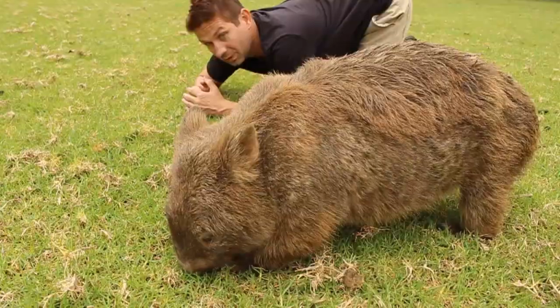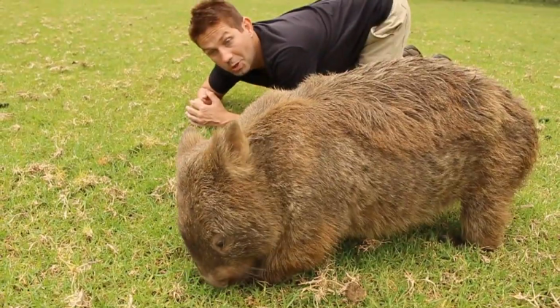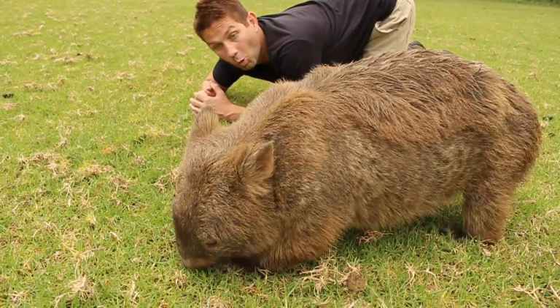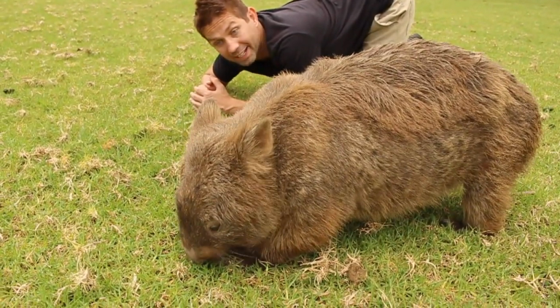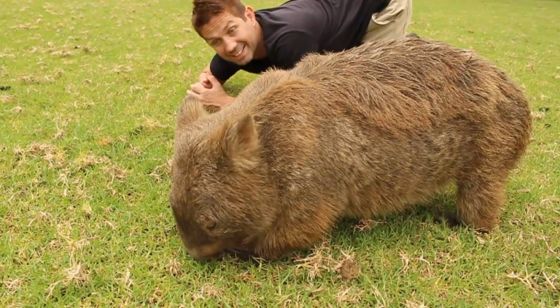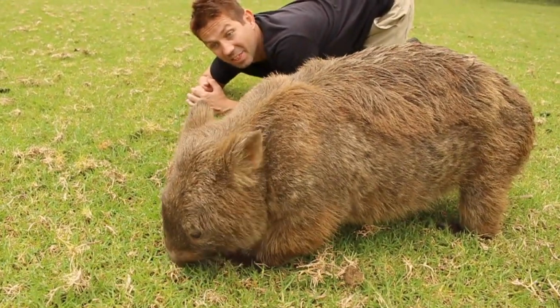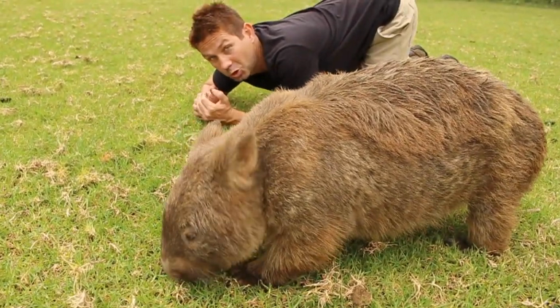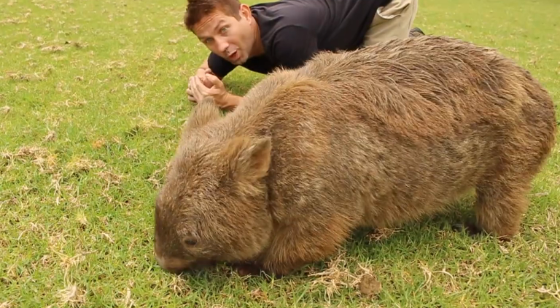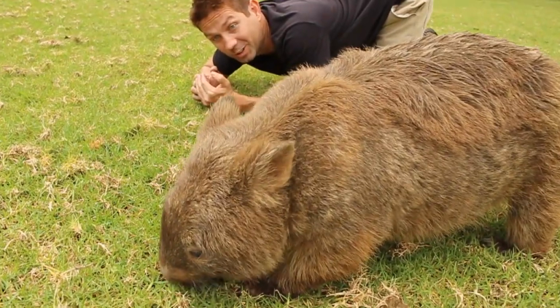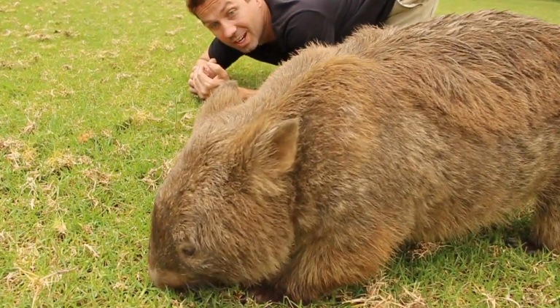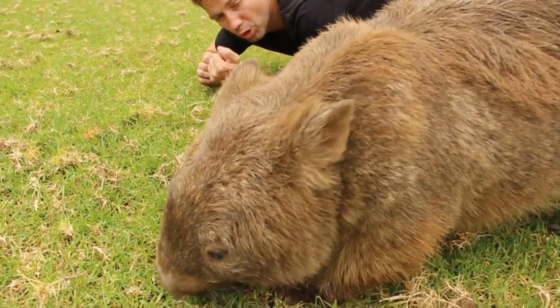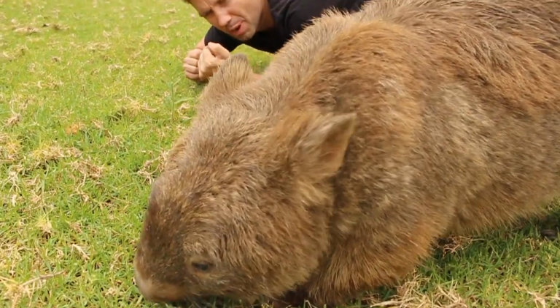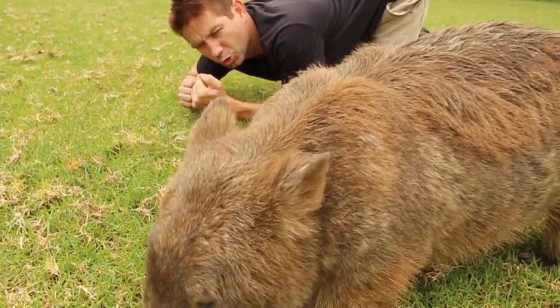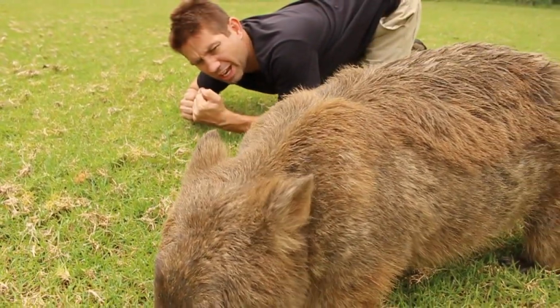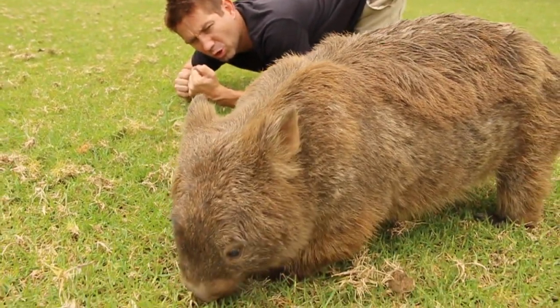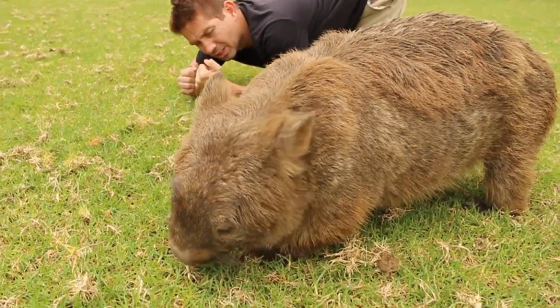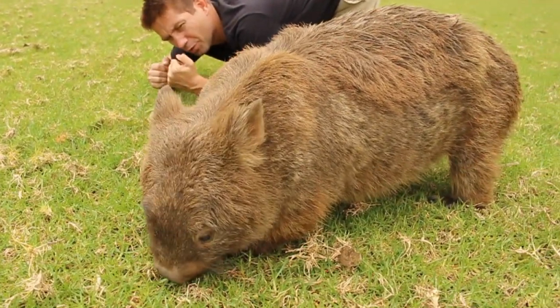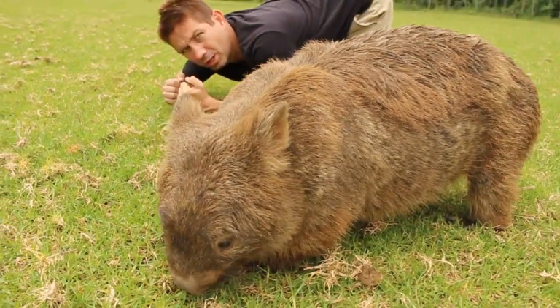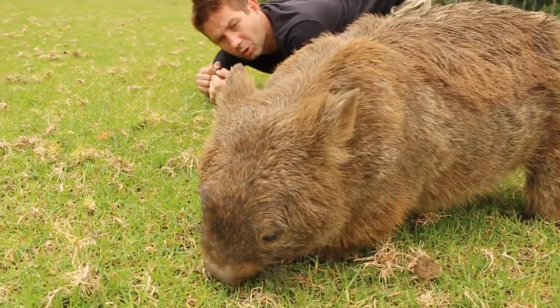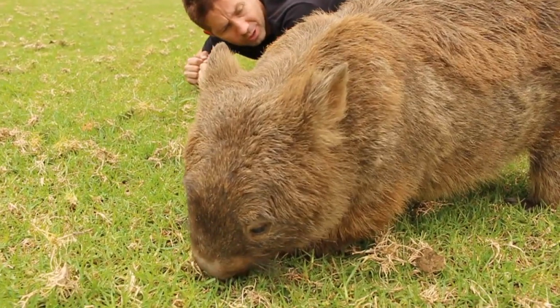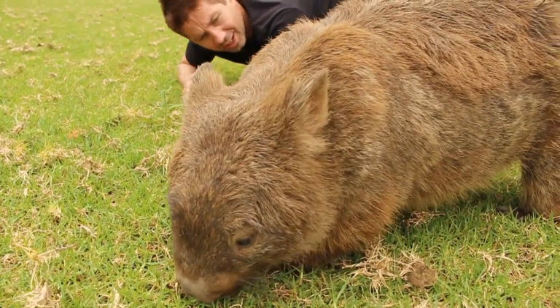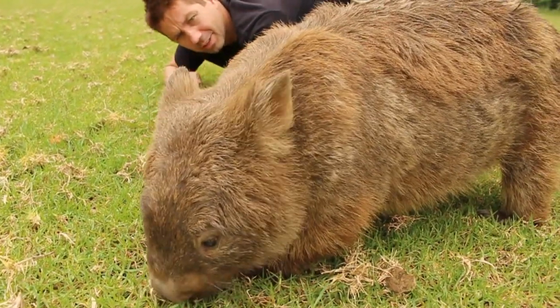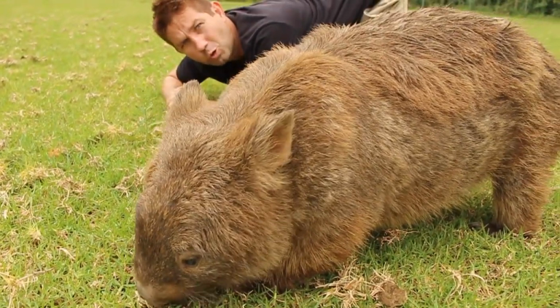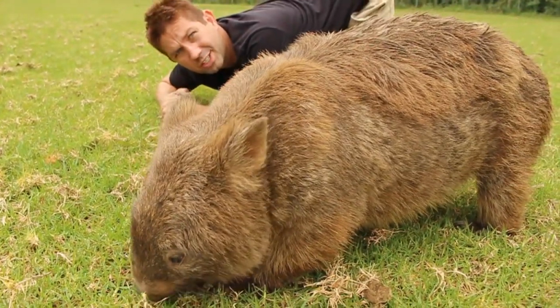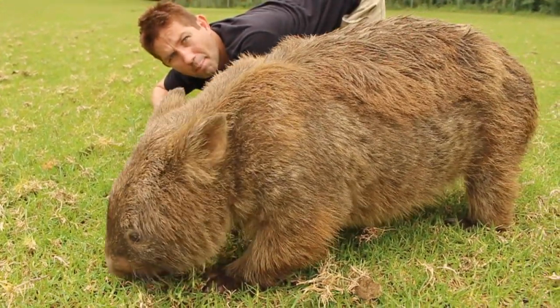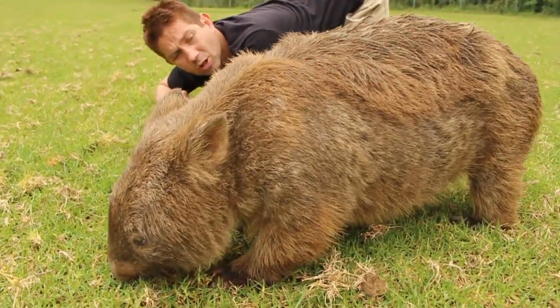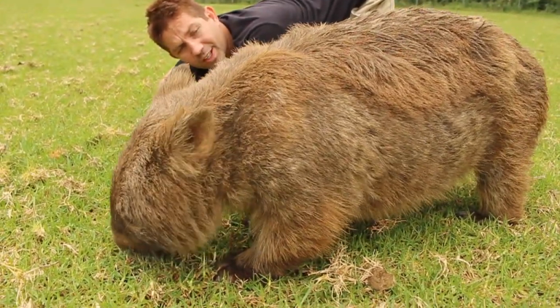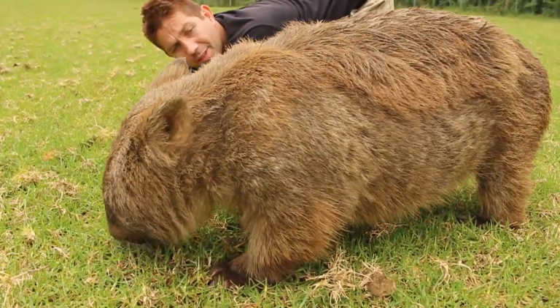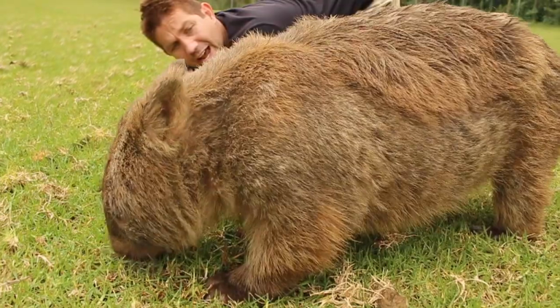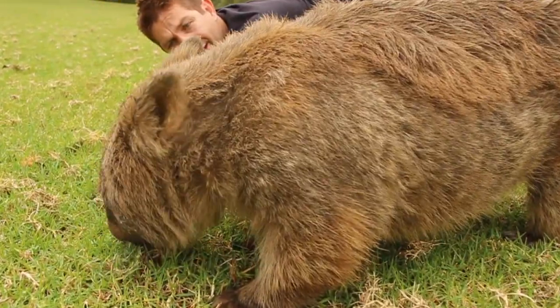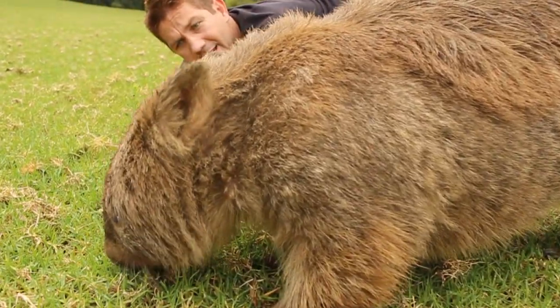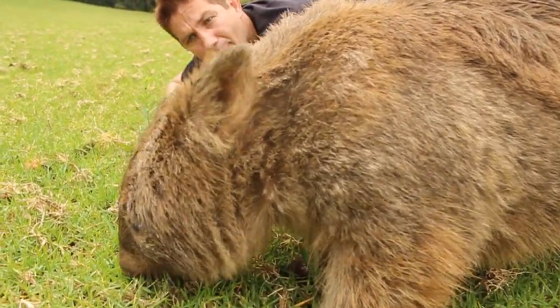This is a wombat. They're super great diggers — really super powerful with a short, stocky build, which is great for tunneling into the ground. There are two species of wombats in Australia, and this guy right here is a common wombat.